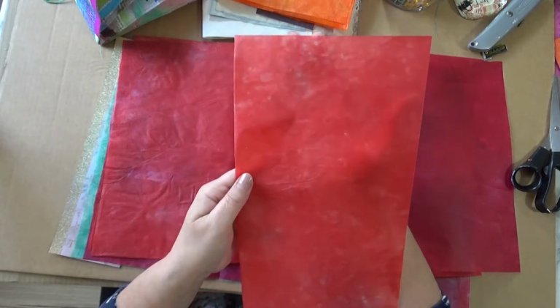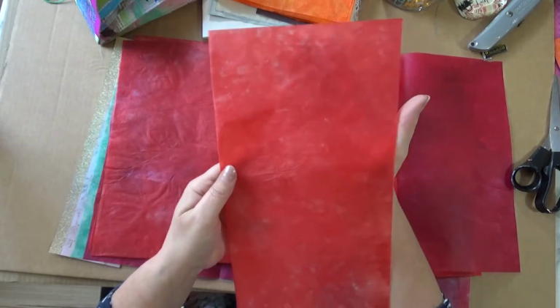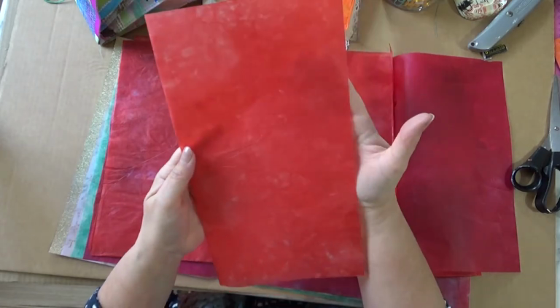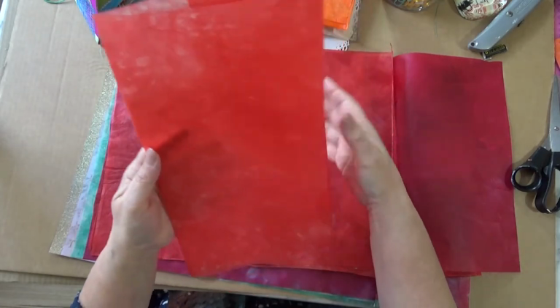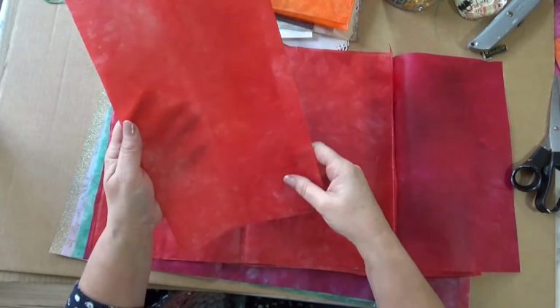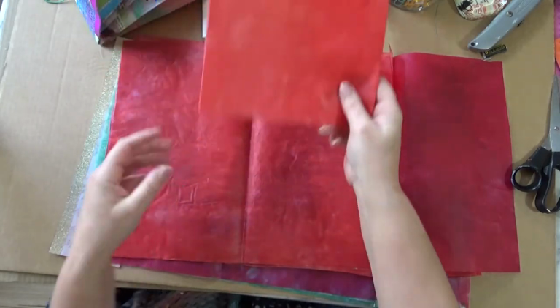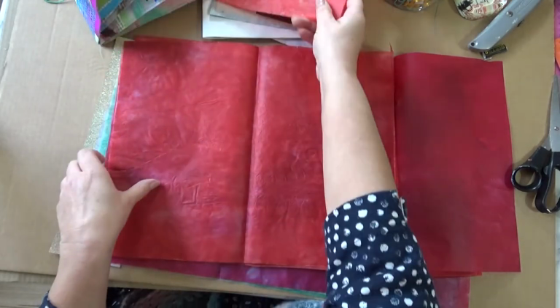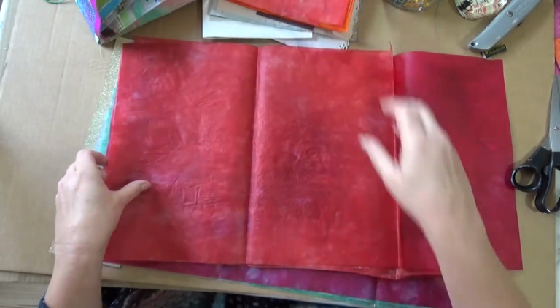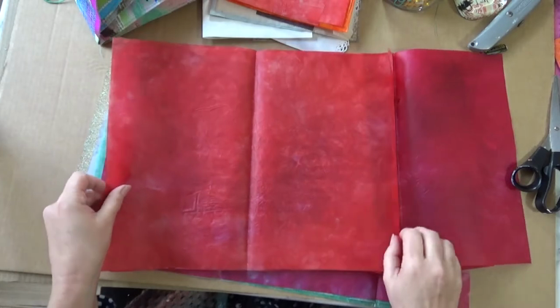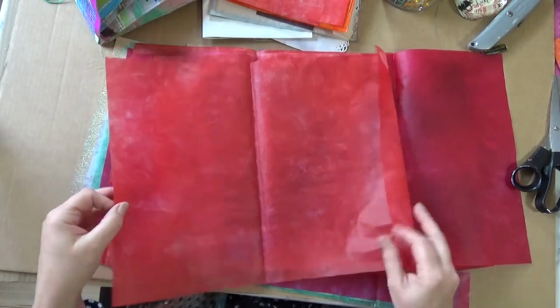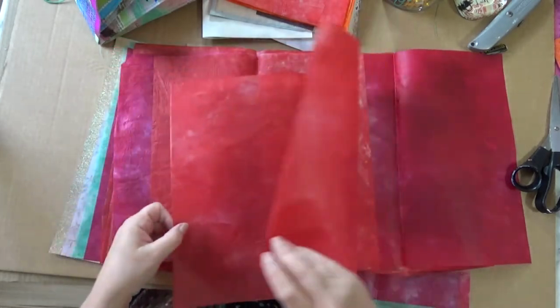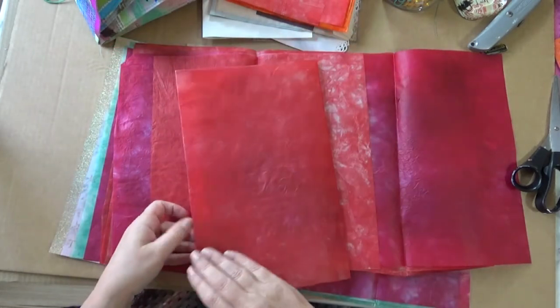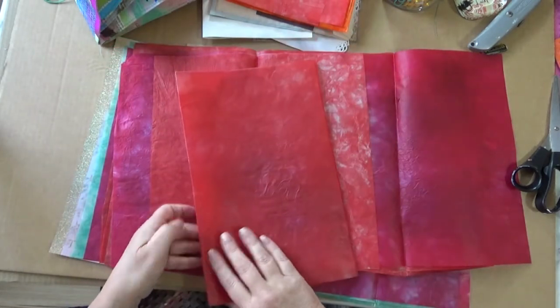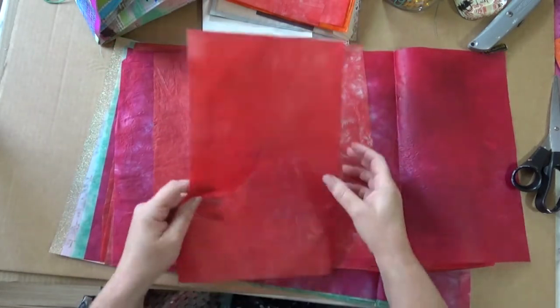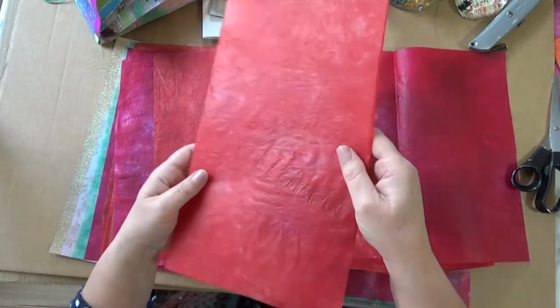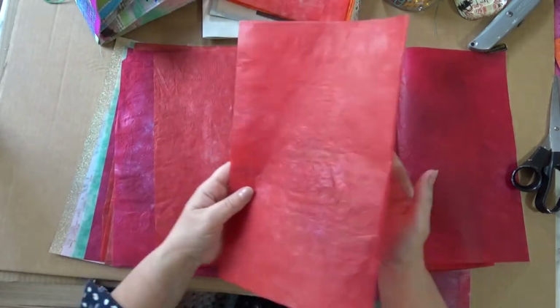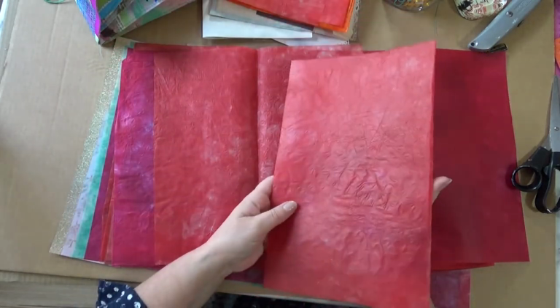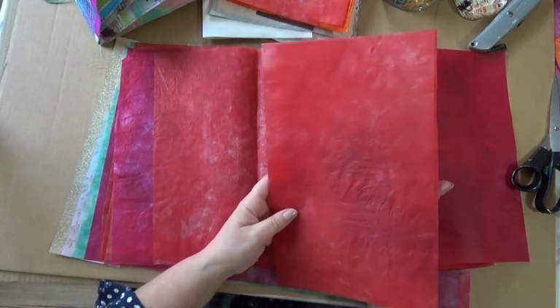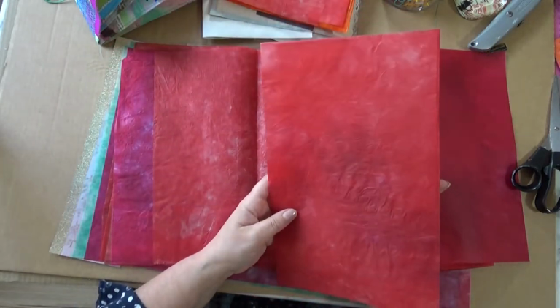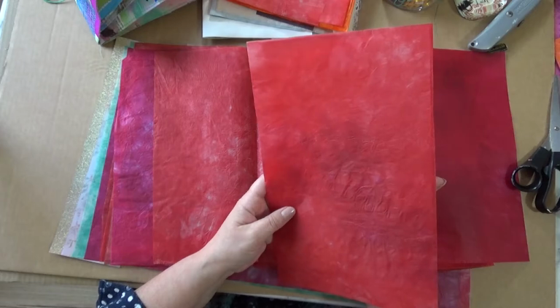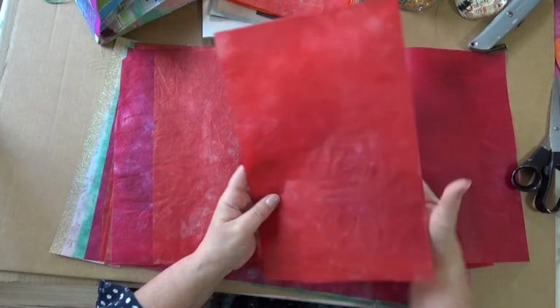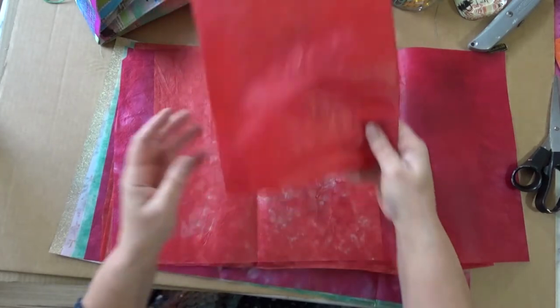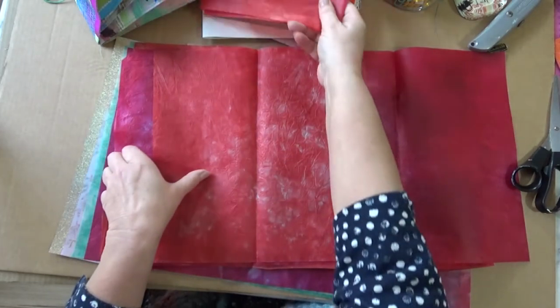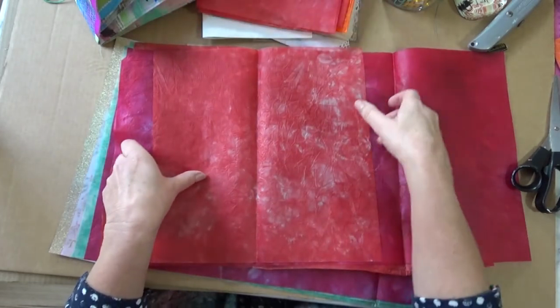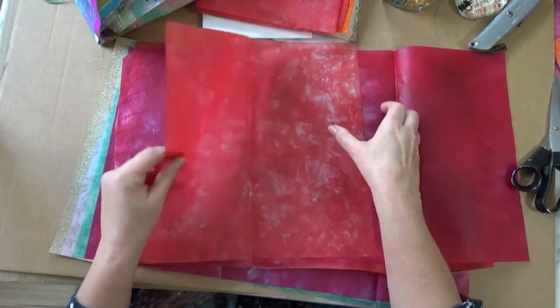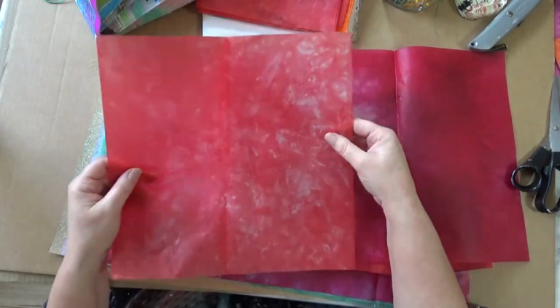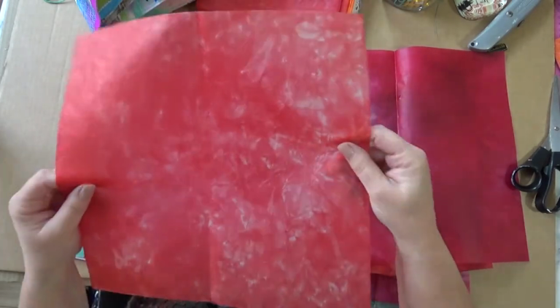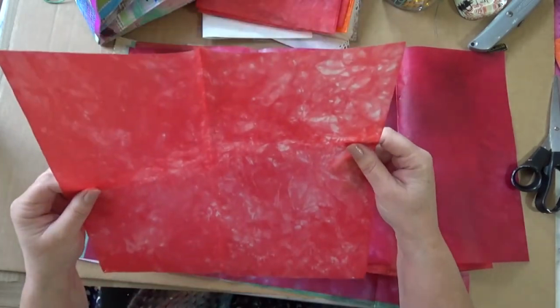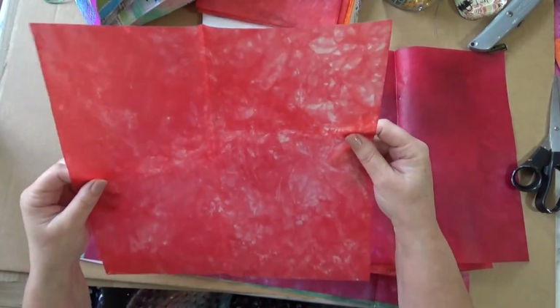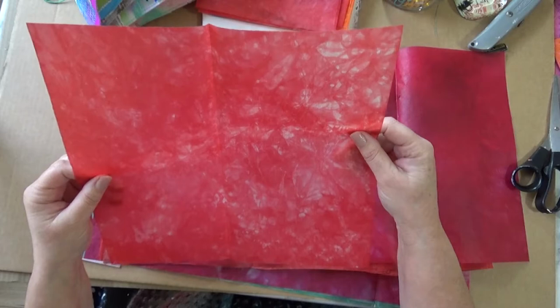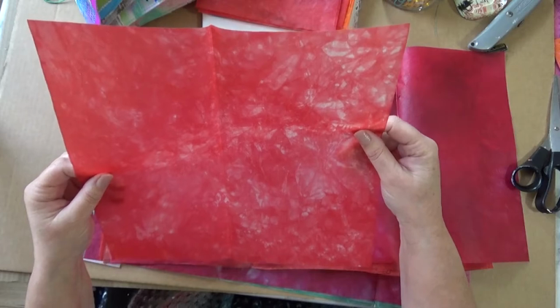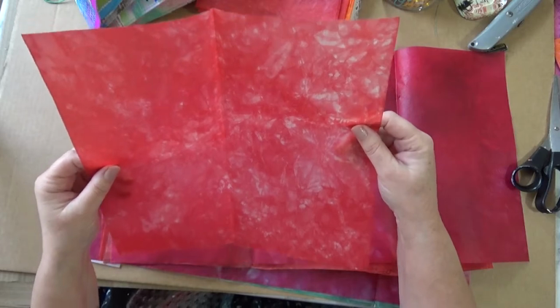Look at this one — I love that. It's got a slightly mottled effect, that's so gorgeous. Look at this one — it's got a hint of purple in it, it's beautiful. Look at this — I love that one. I don't know how she's managed that!